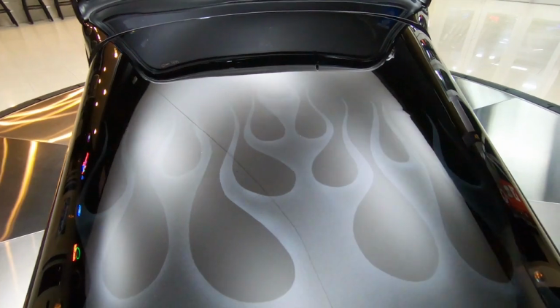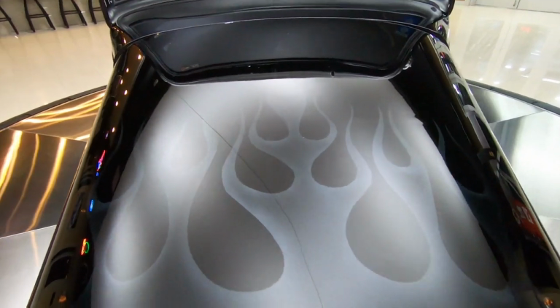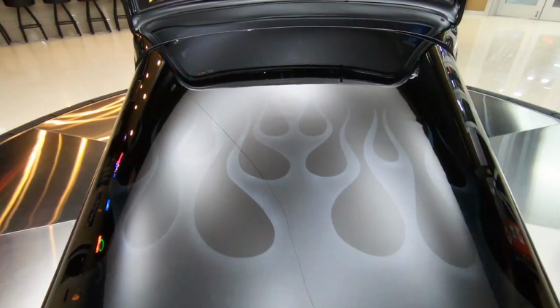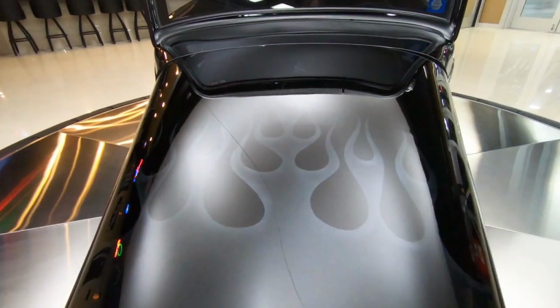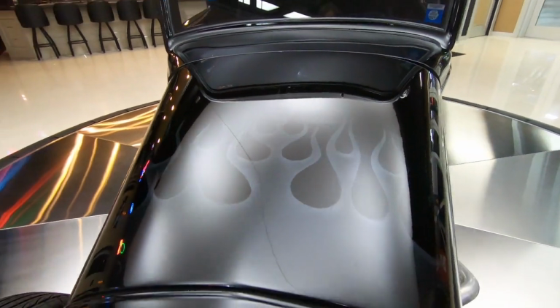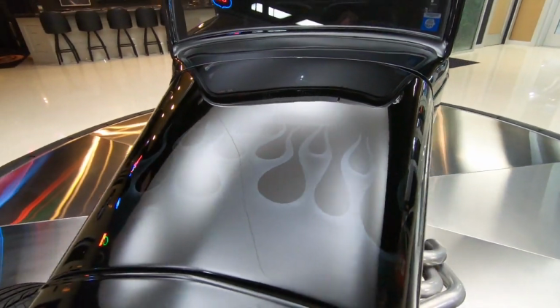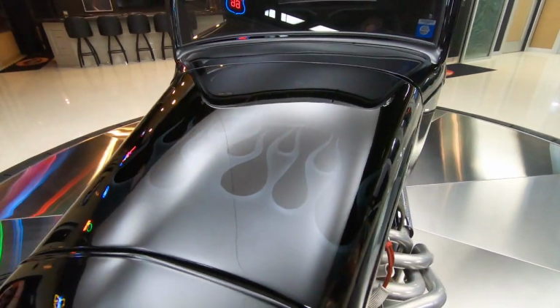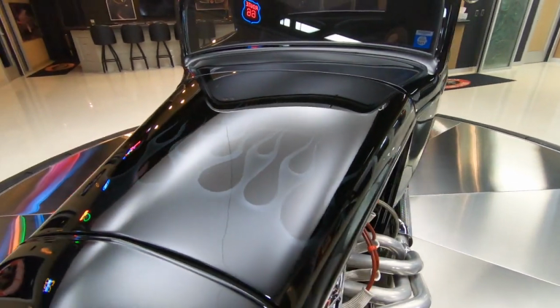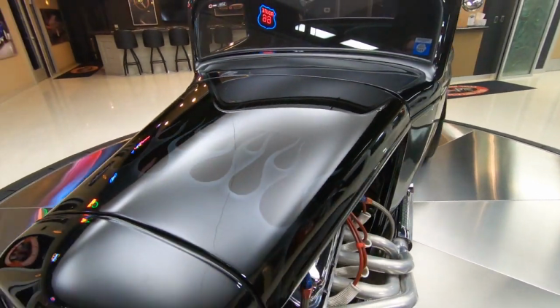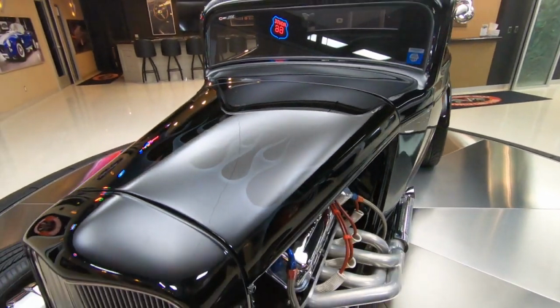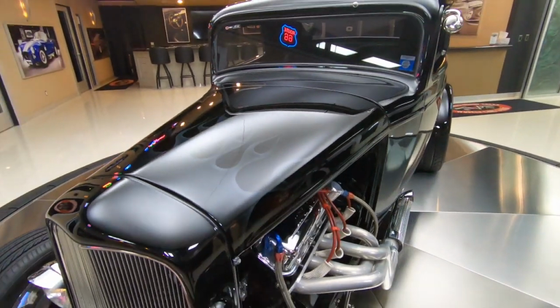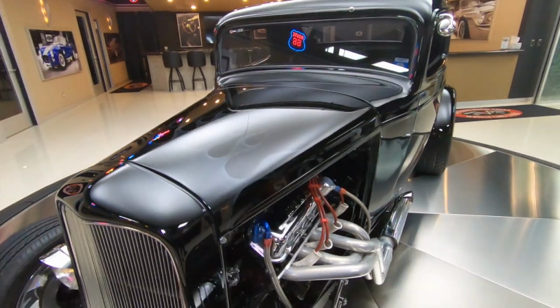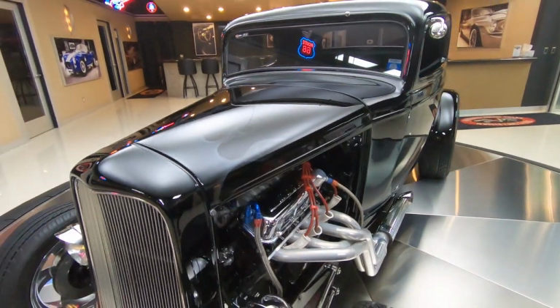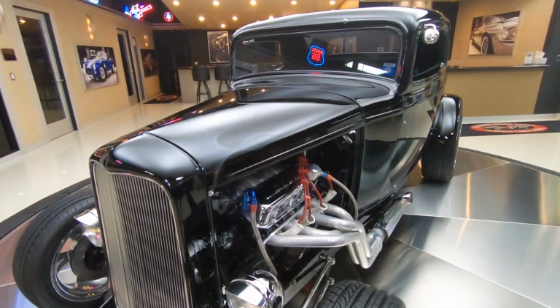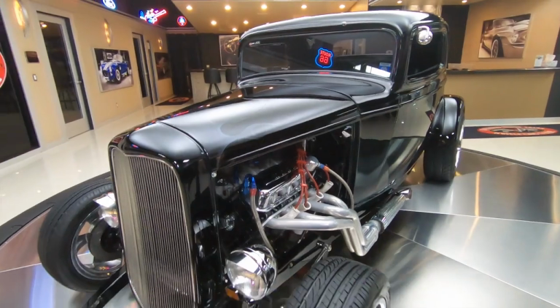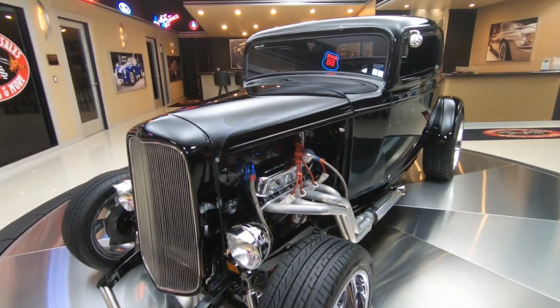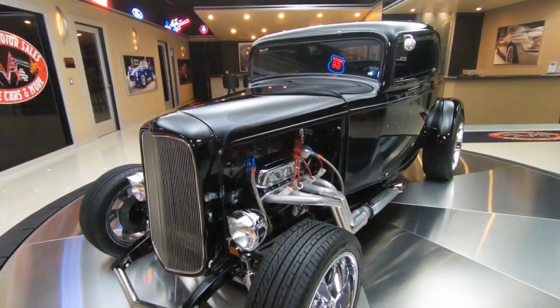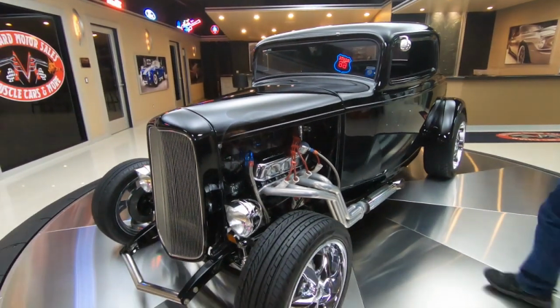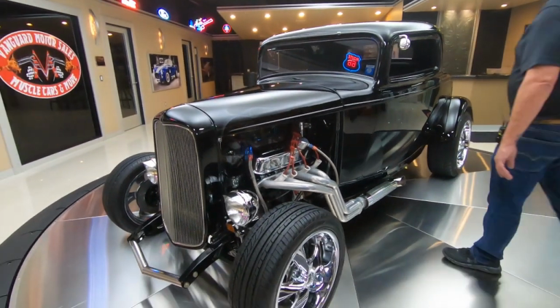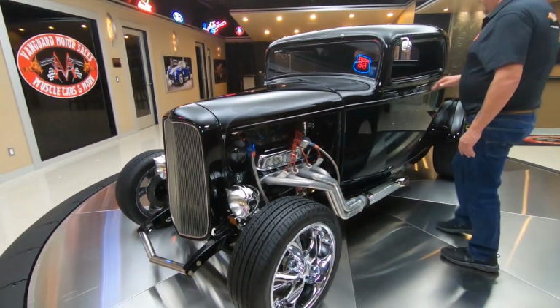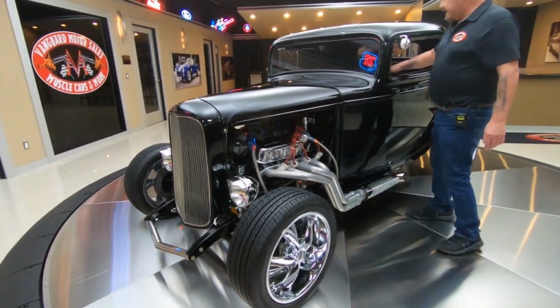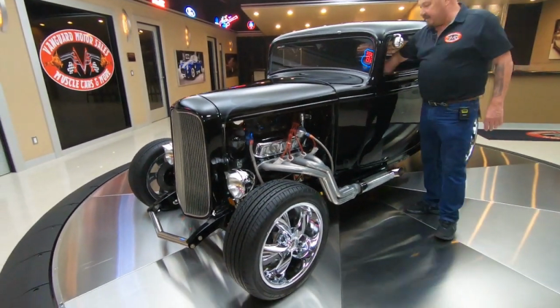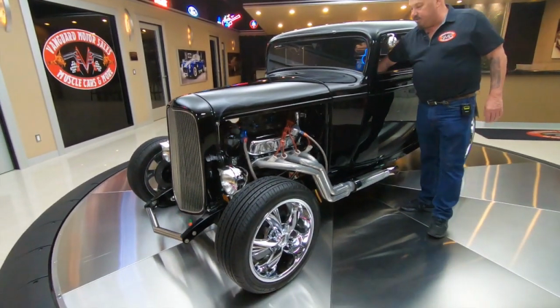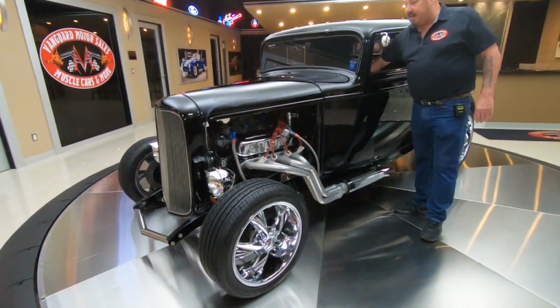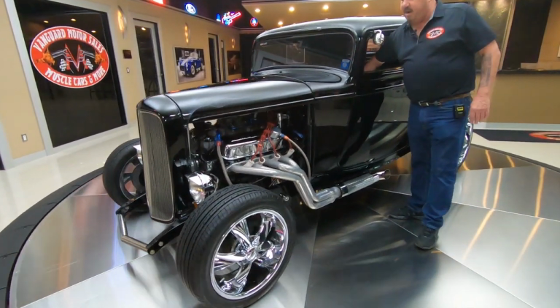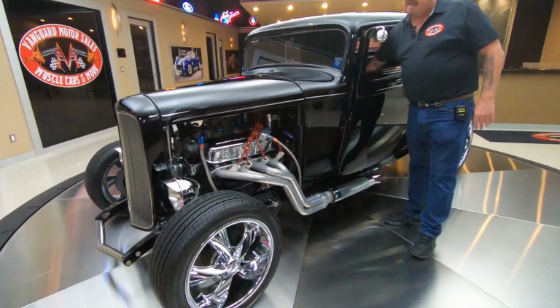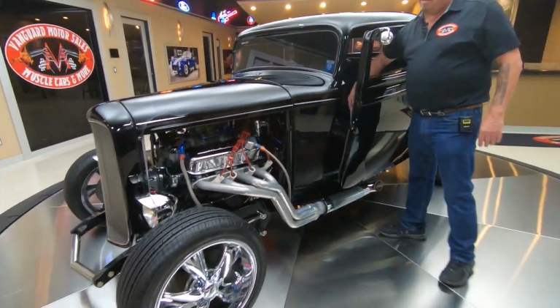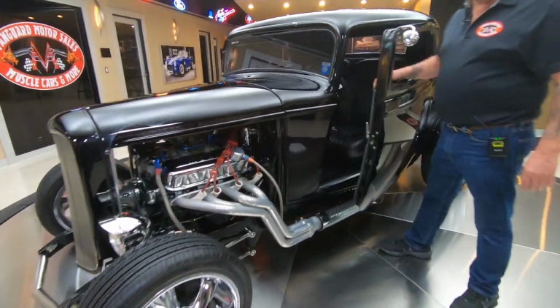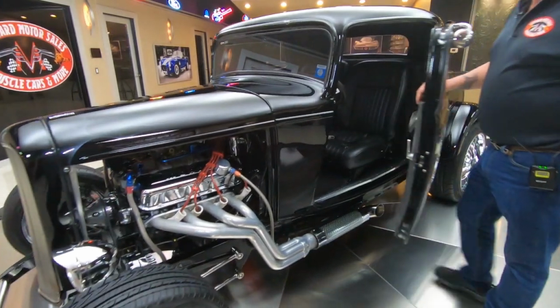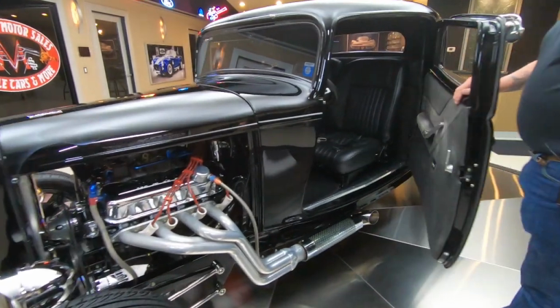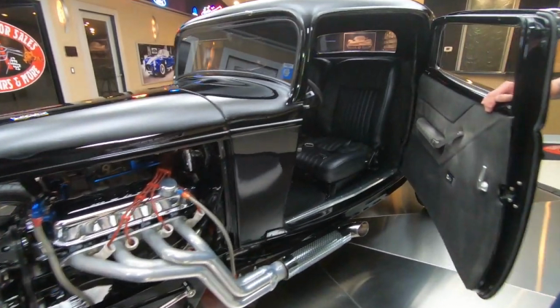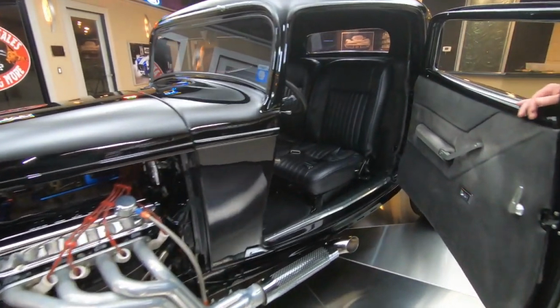Now when you look down the side of the car, she is straight as can be. Beautiful black paint job on this baby. Take this dude anywhere, I guarantee you, you're going to draw a crowd.